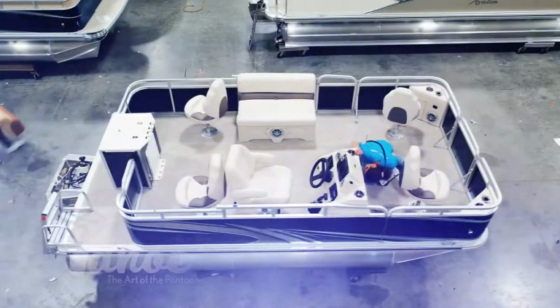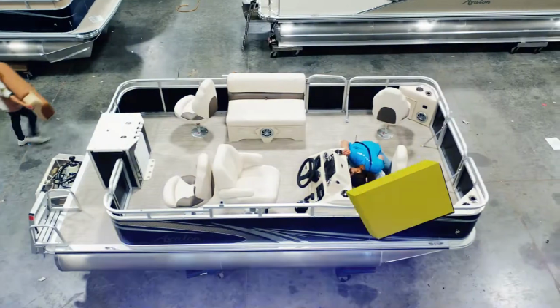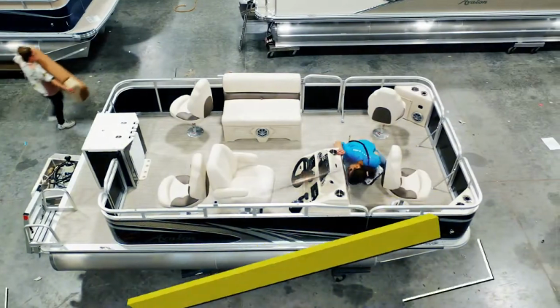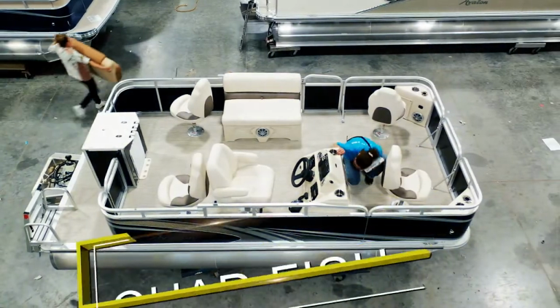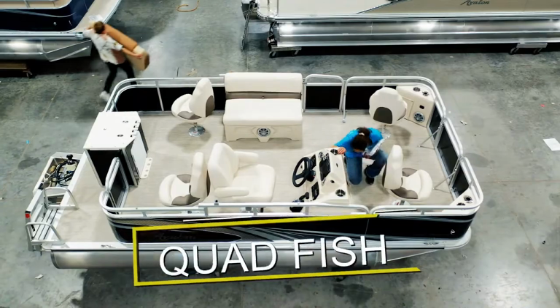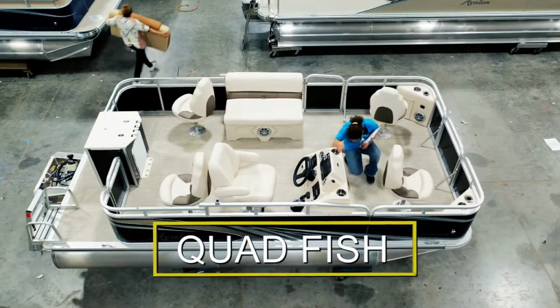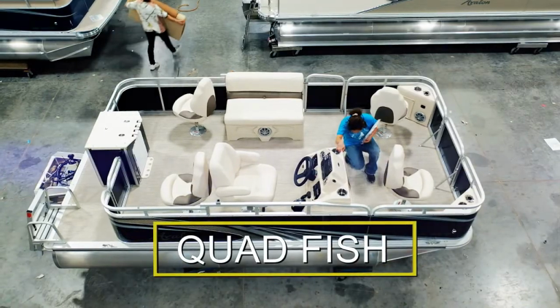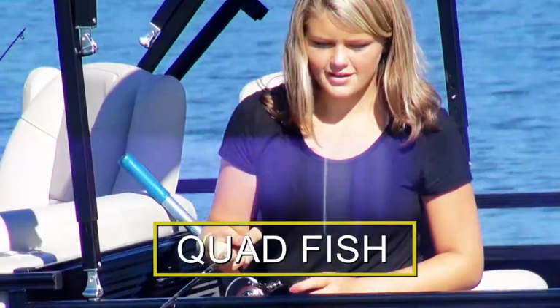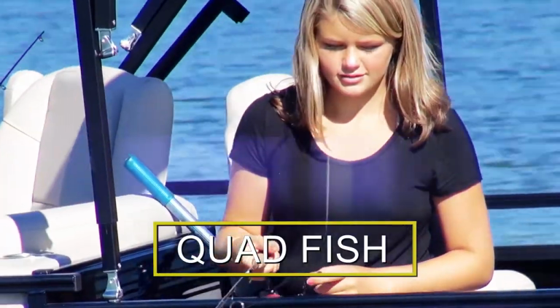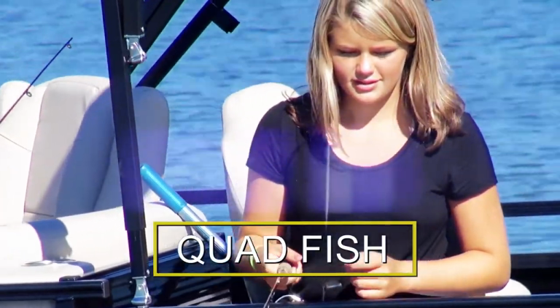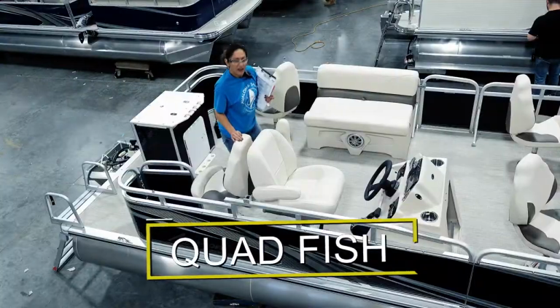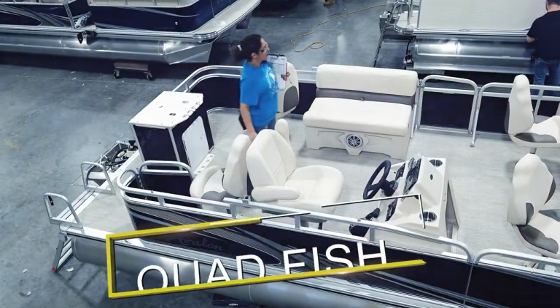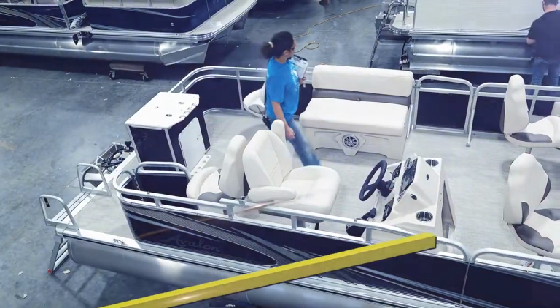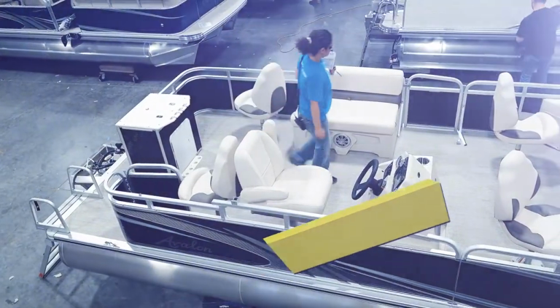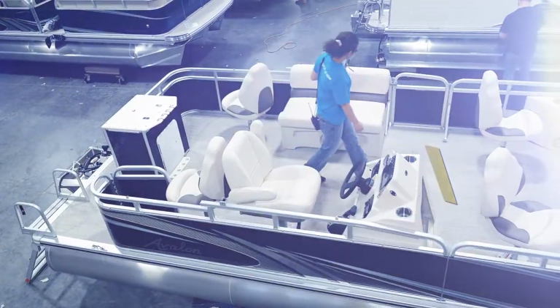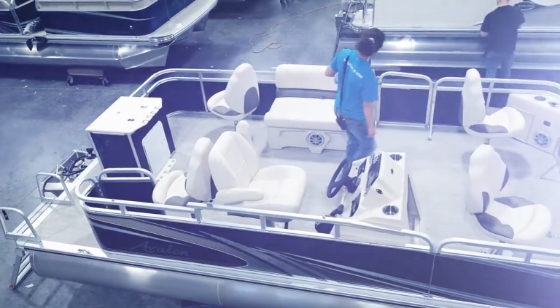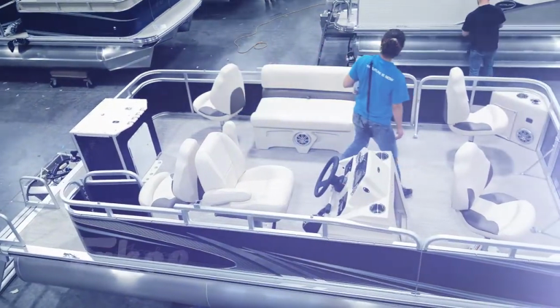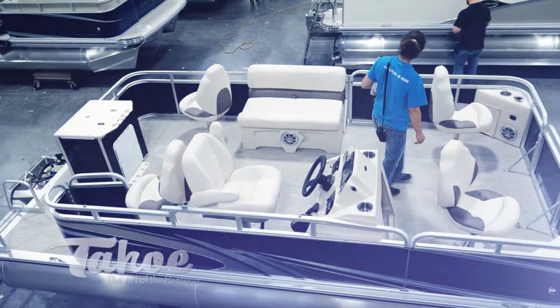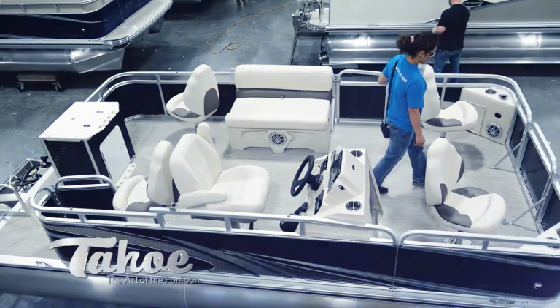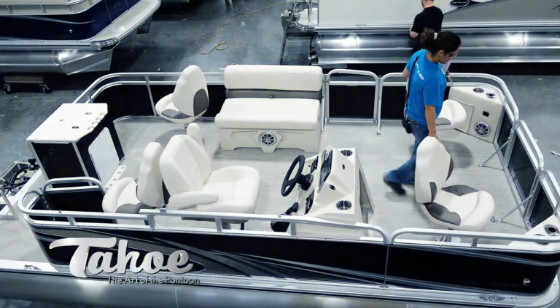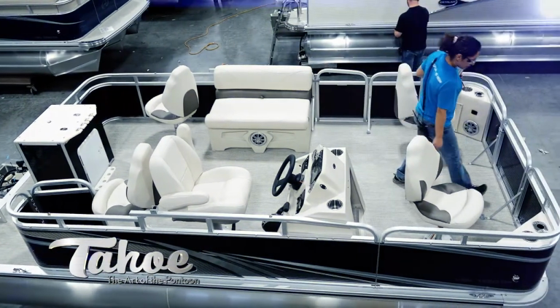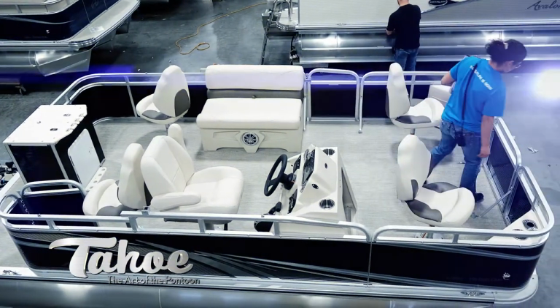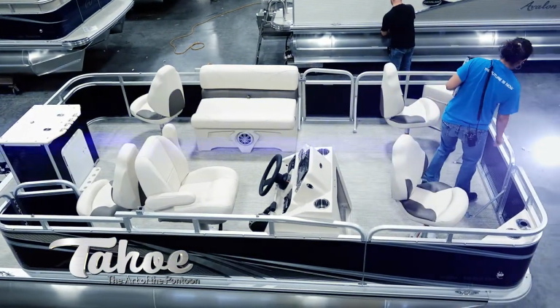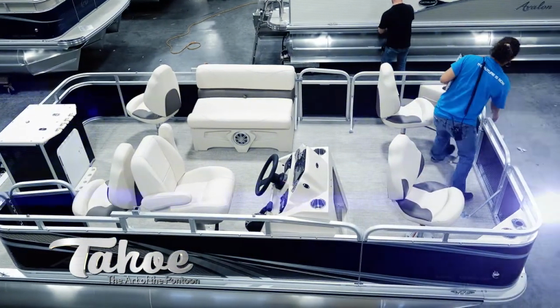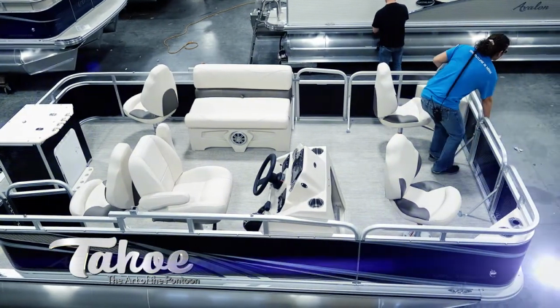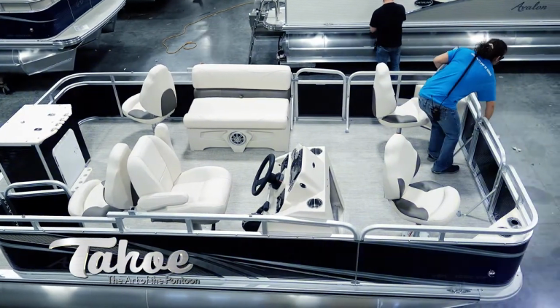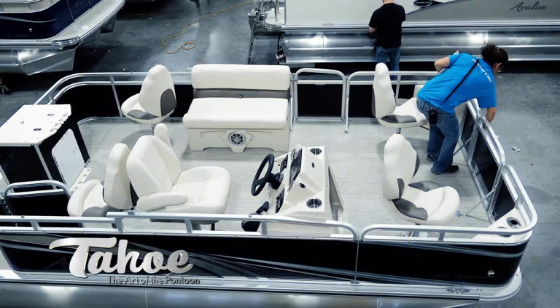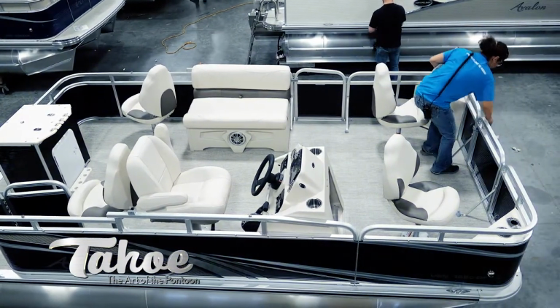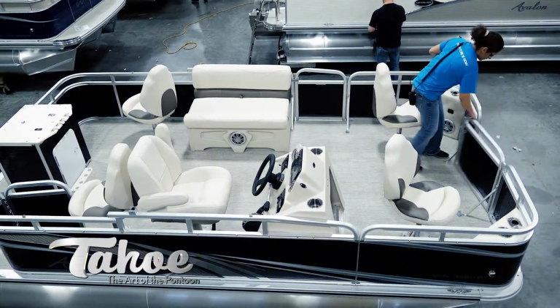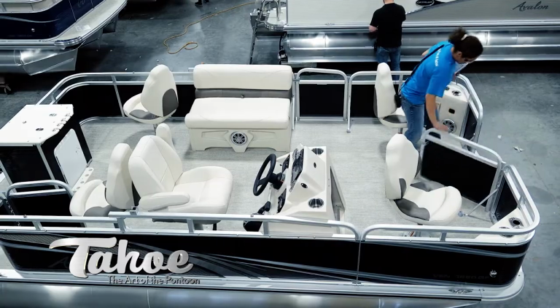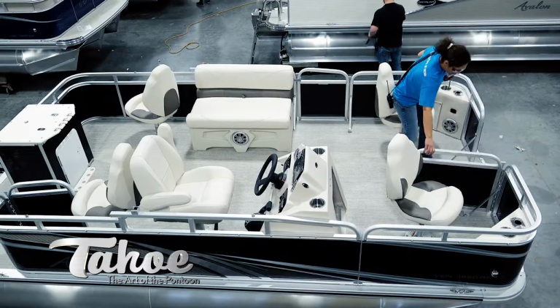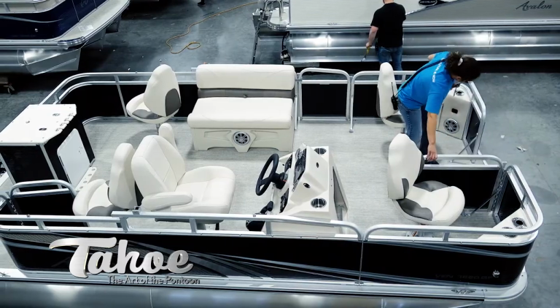Quad Fish: This dedicated fishing setup includes a live well, rod holders, and four fishing stations for fishing in the bow and aft areas of the boat. A great, roomy, balanced alternative to expensive, tipsy, flat bottom fishing boats.